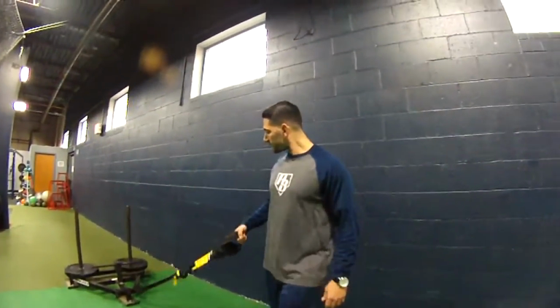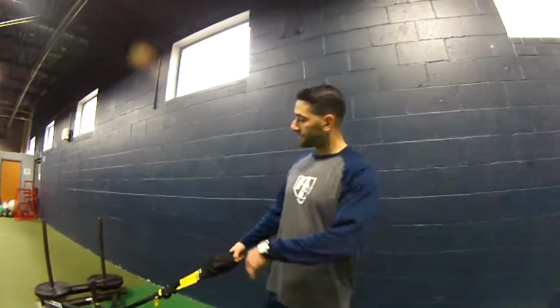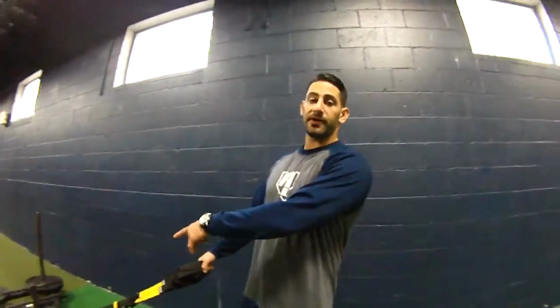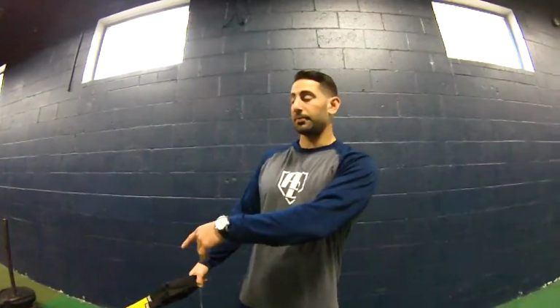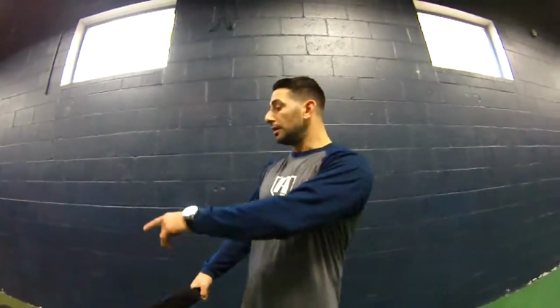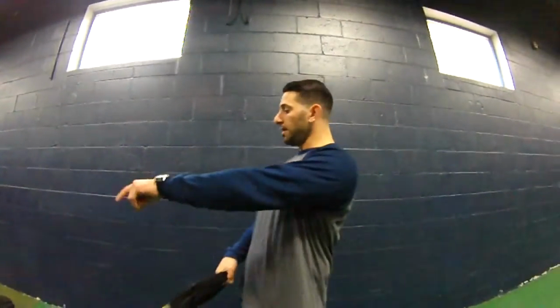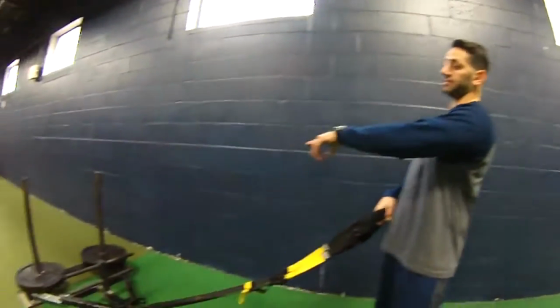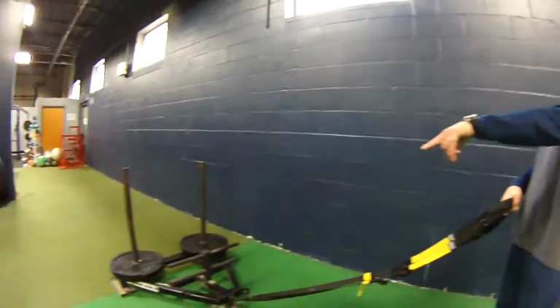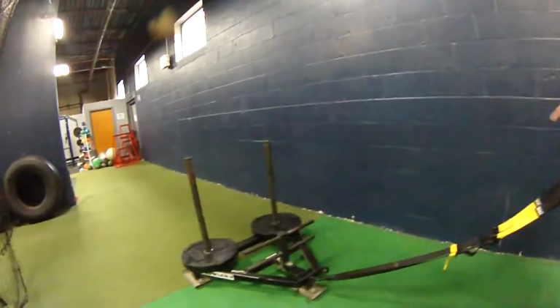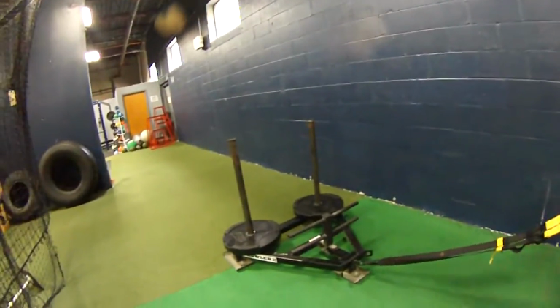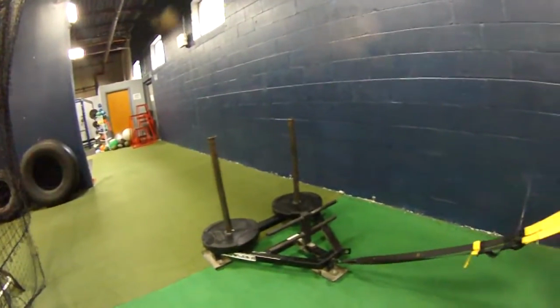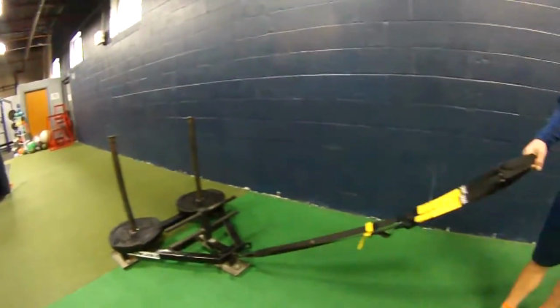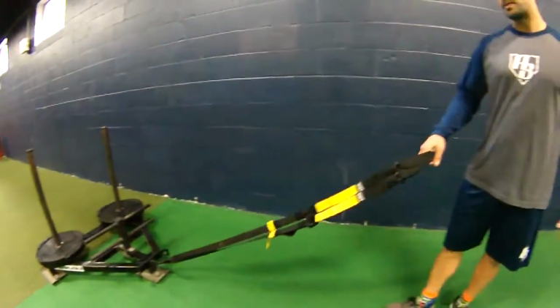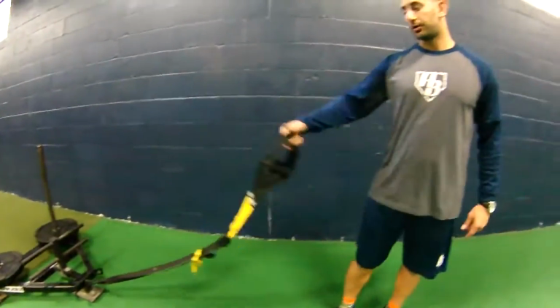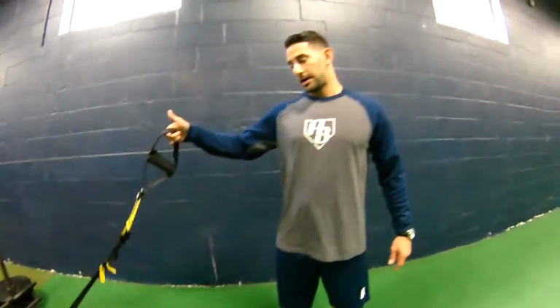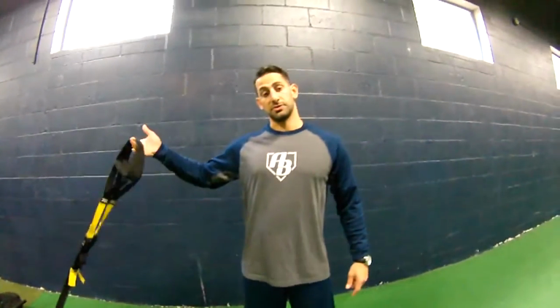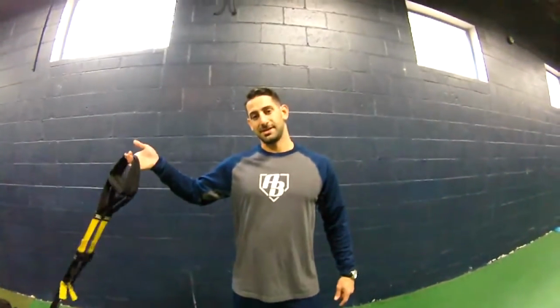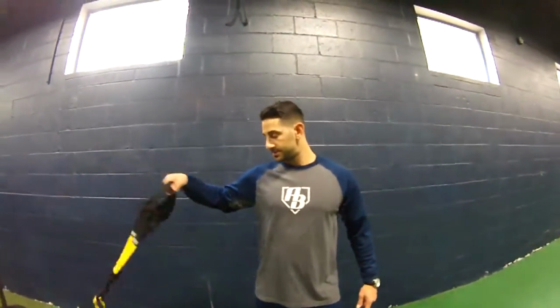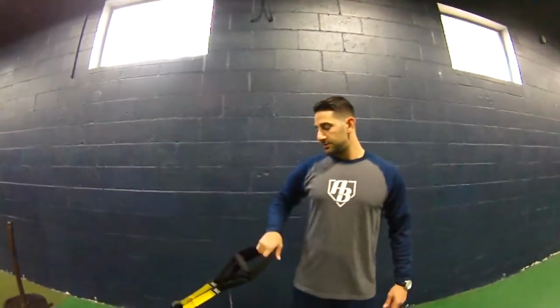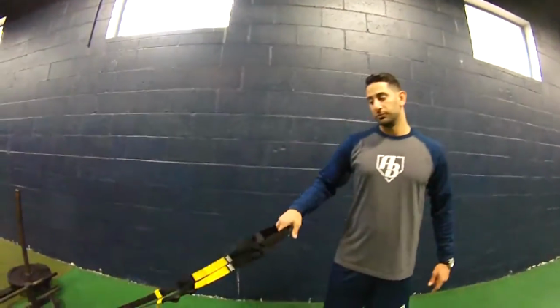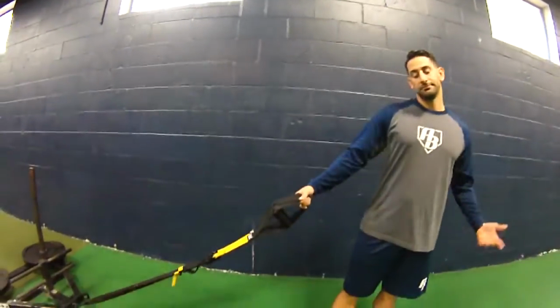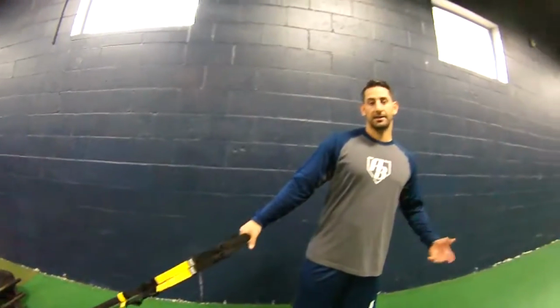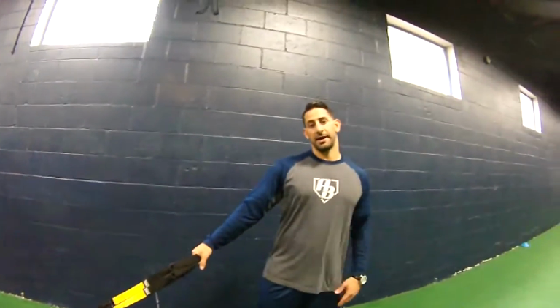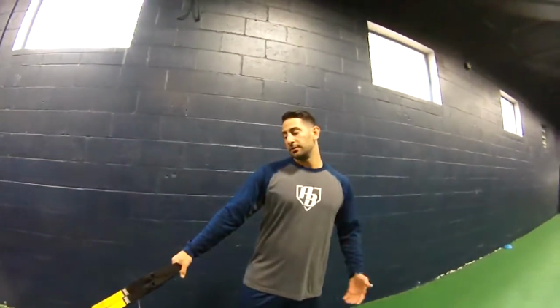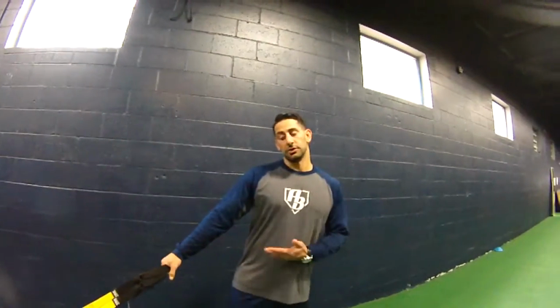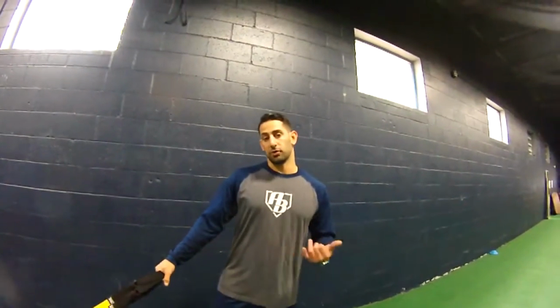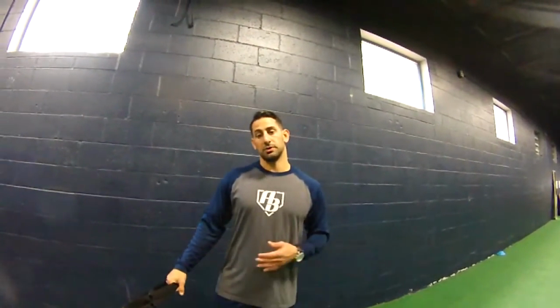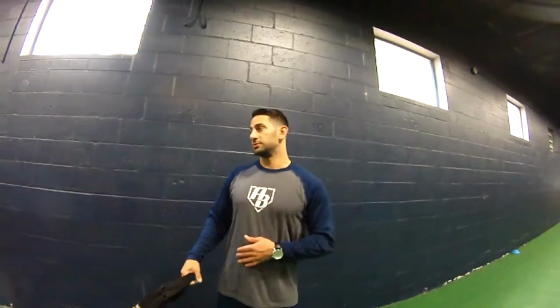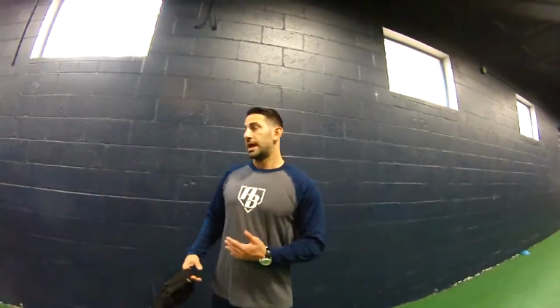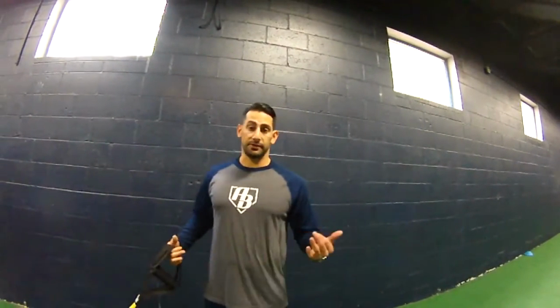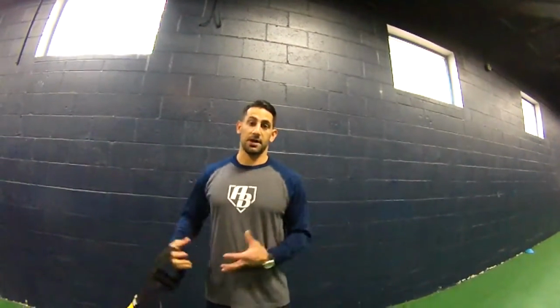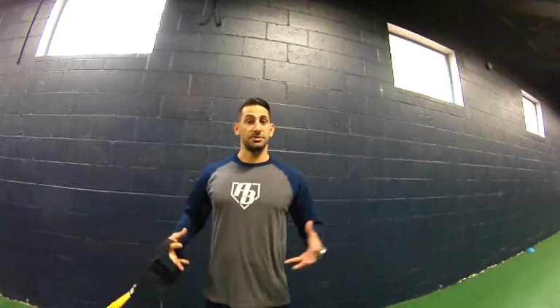We have a 75 pound prowler with two 25 pound buffer plates on it, and I'm using the TRX to act as a handle. You can use a rope — you can use anything that is not a bungee.